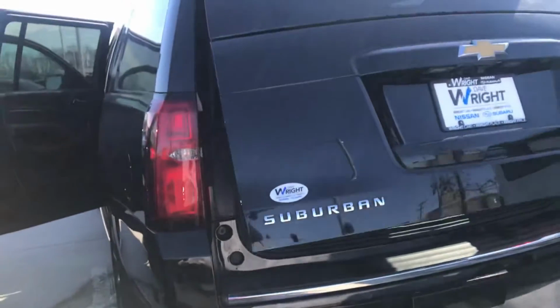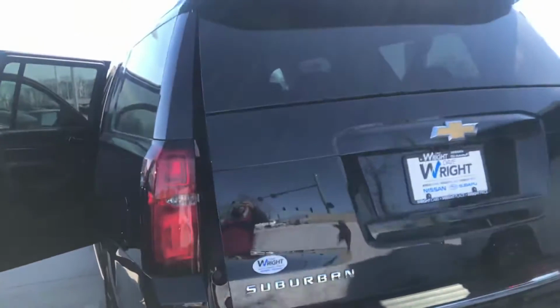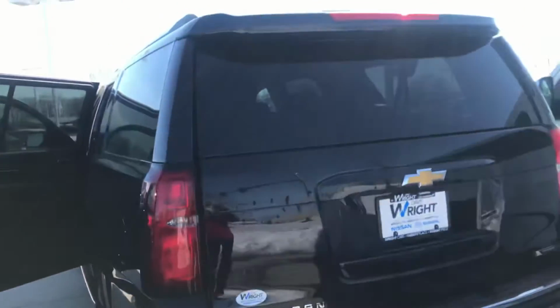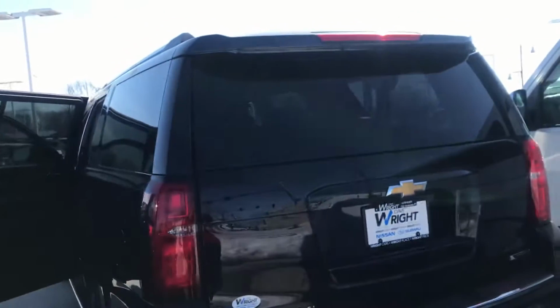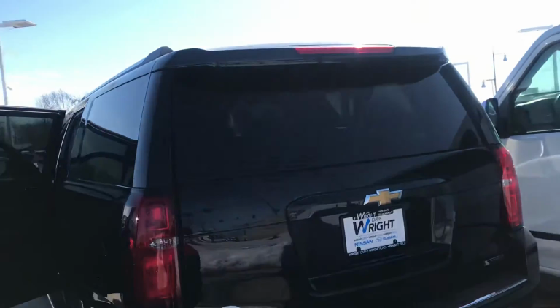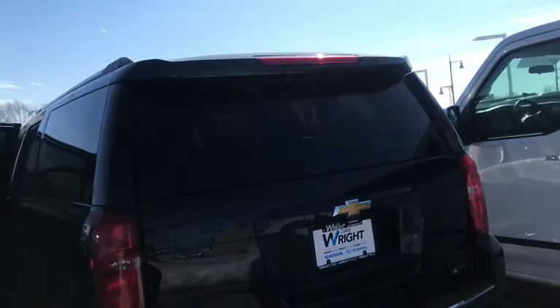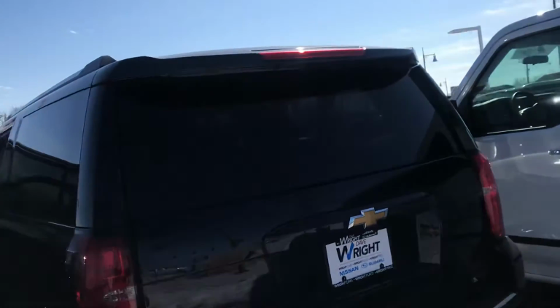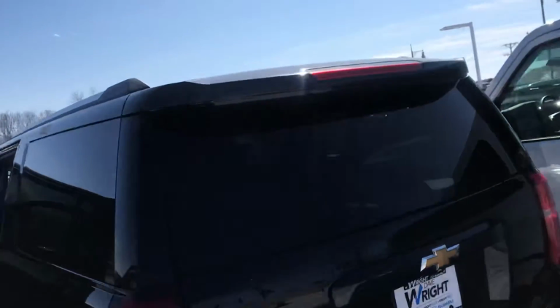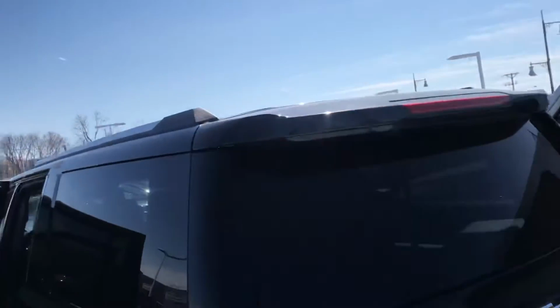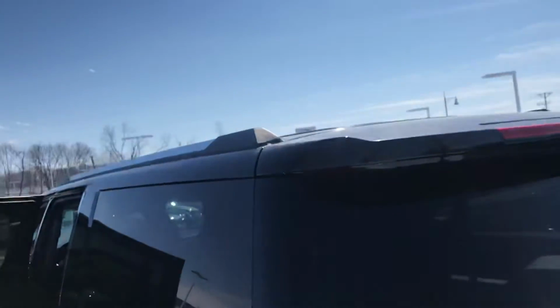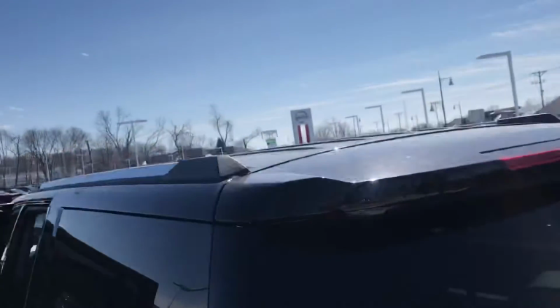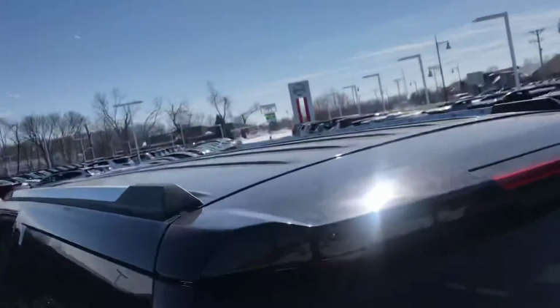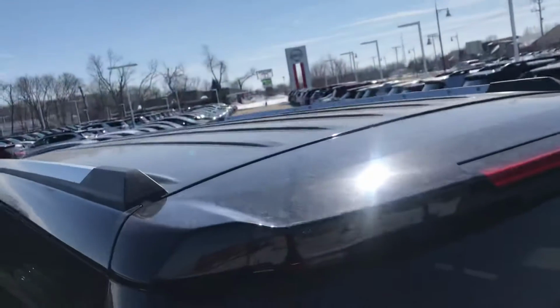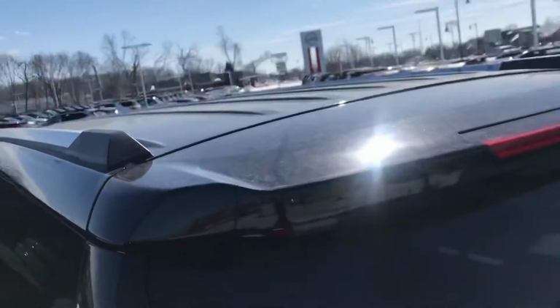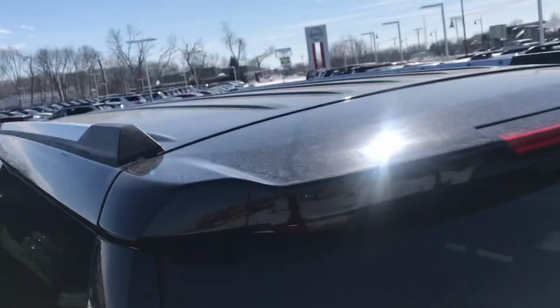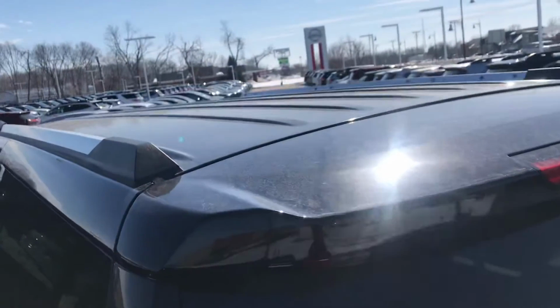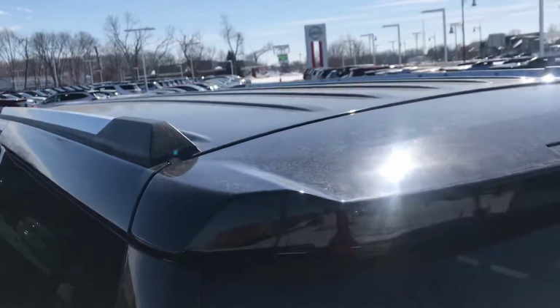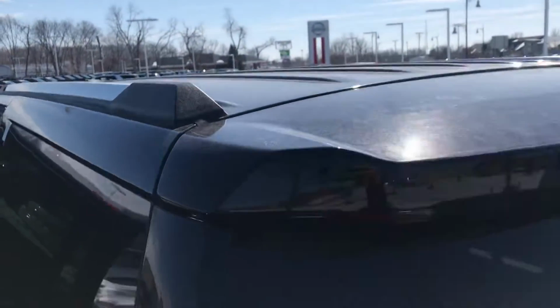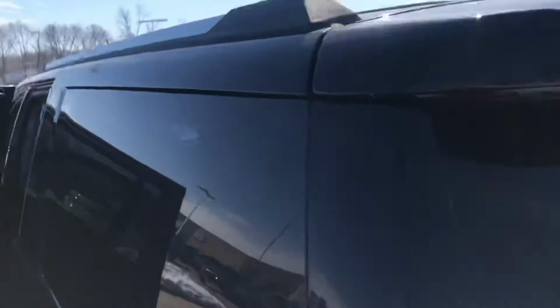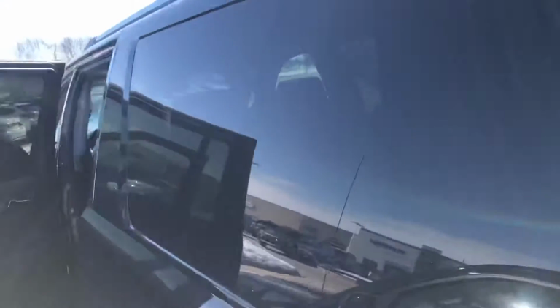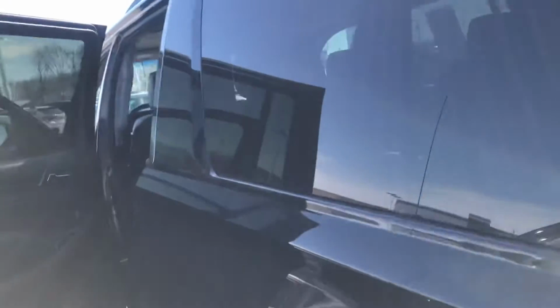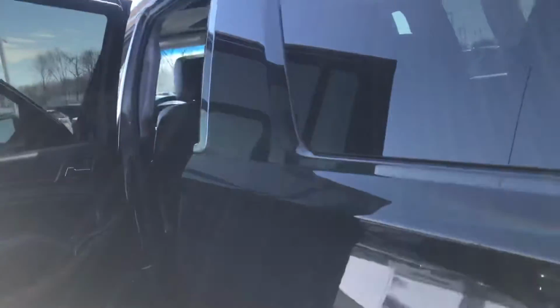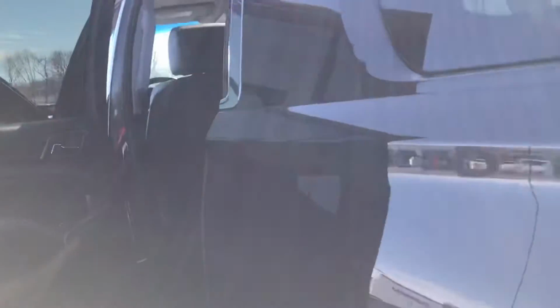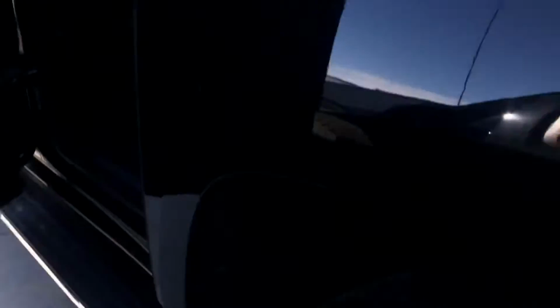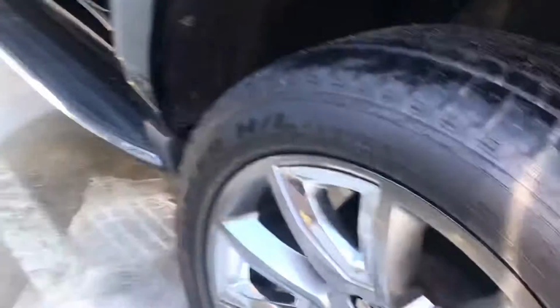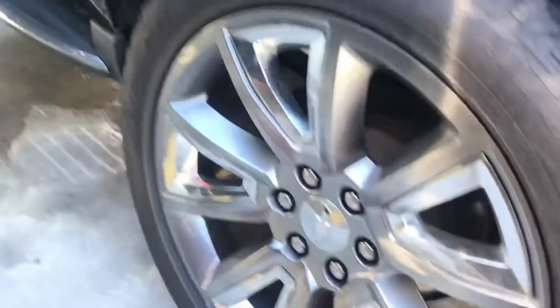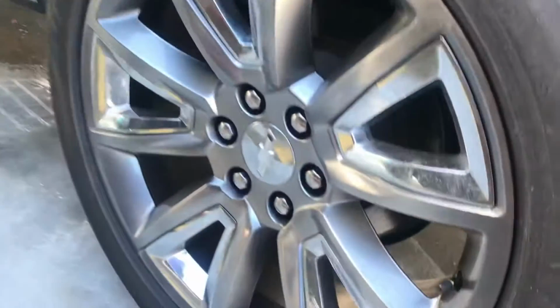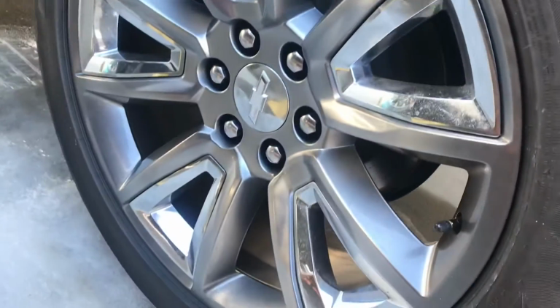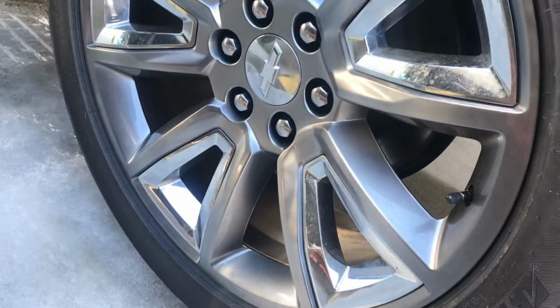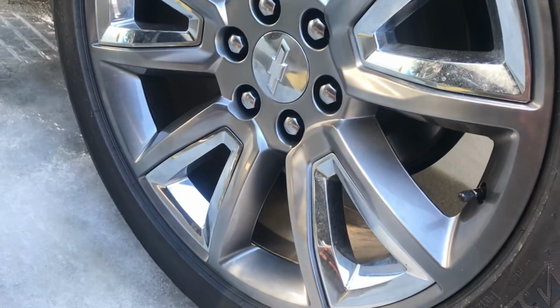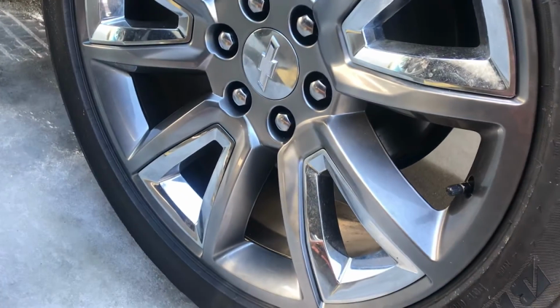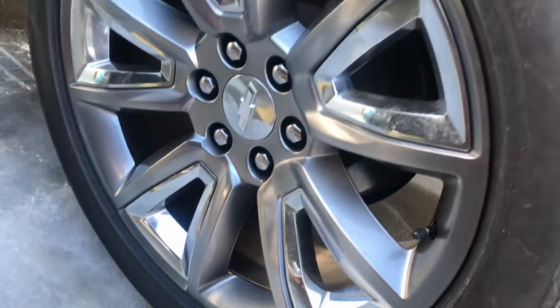Very, very sharp with the rear spoiler on the back. It's got roof rails on top, and then it does have the wheels on here — they're 22 inch.